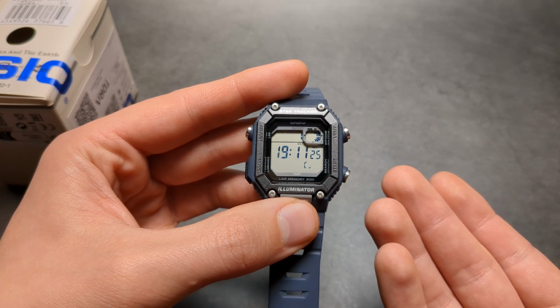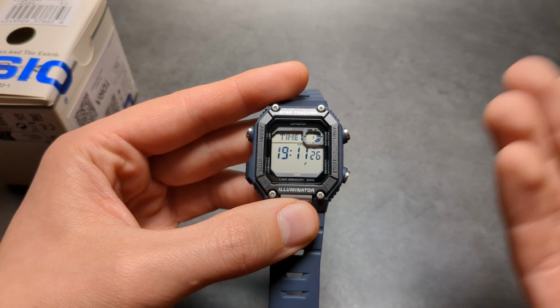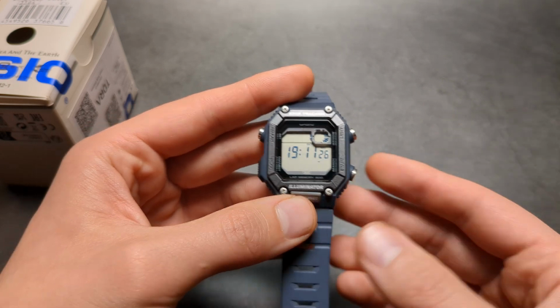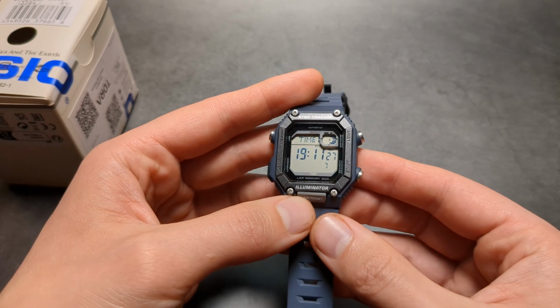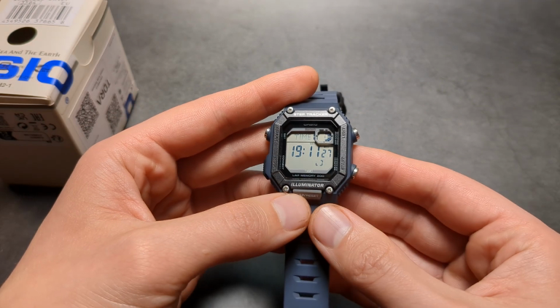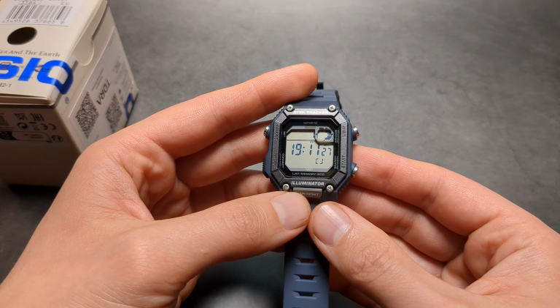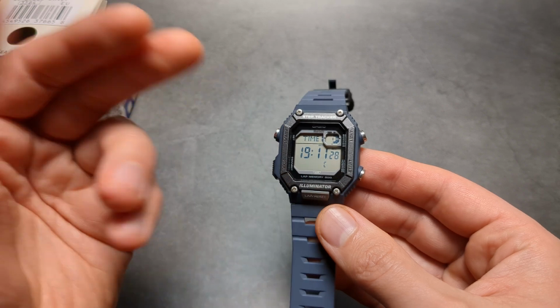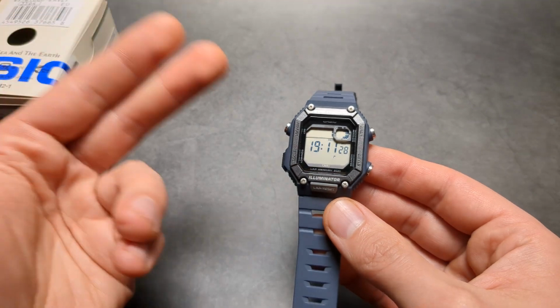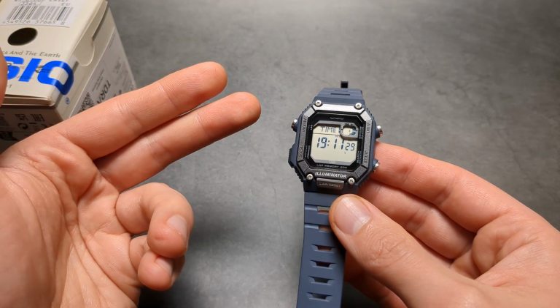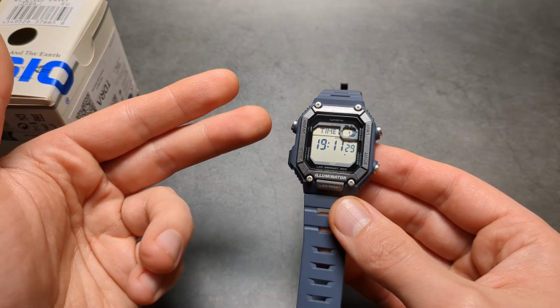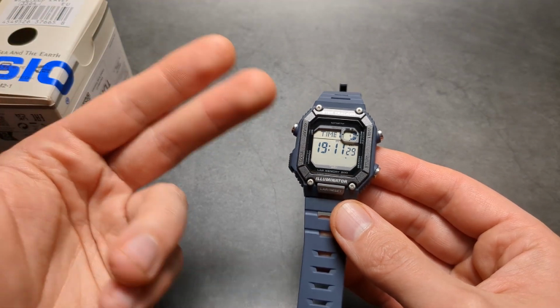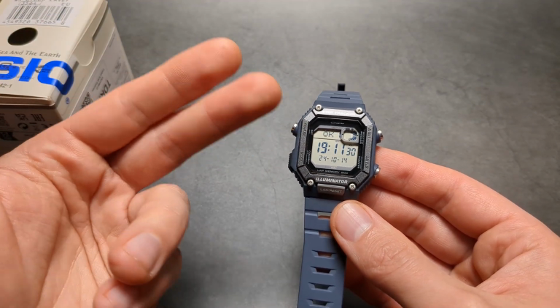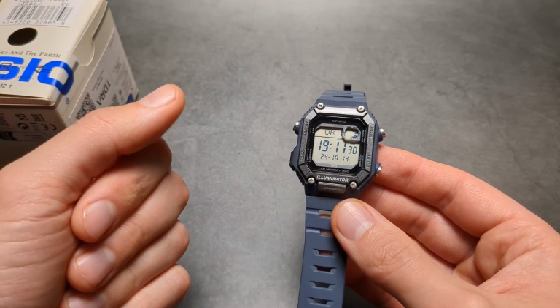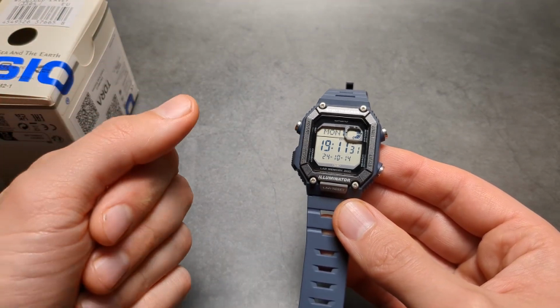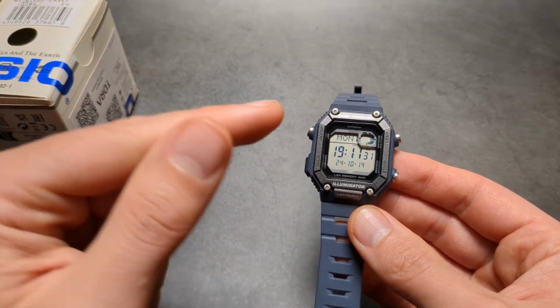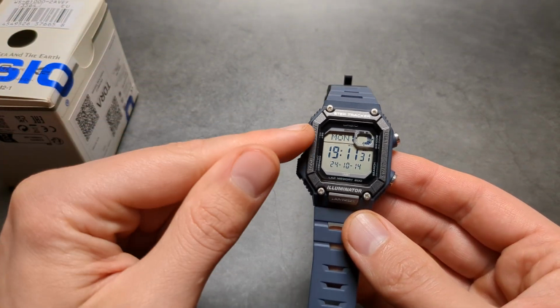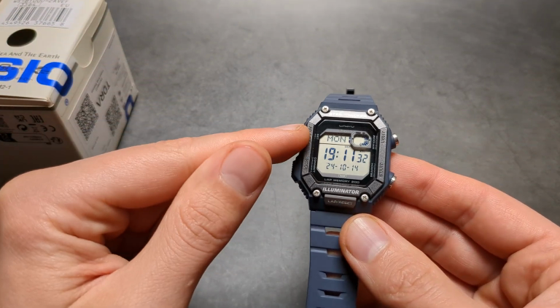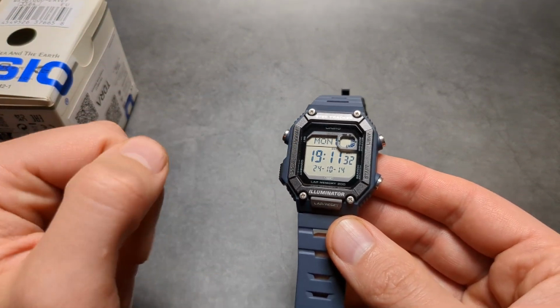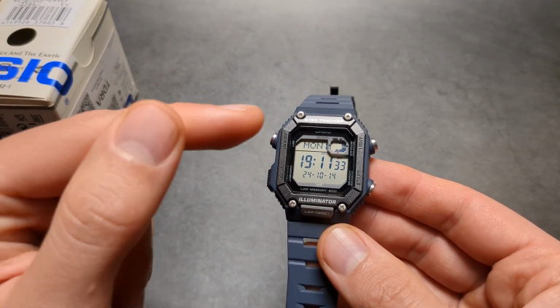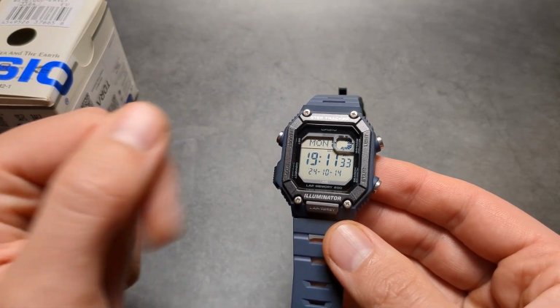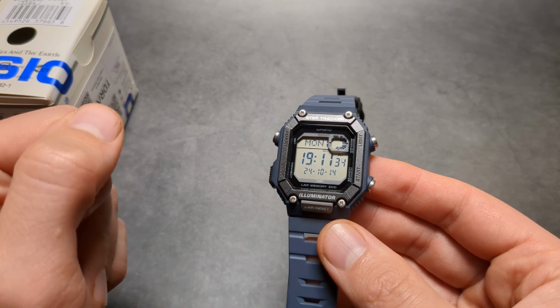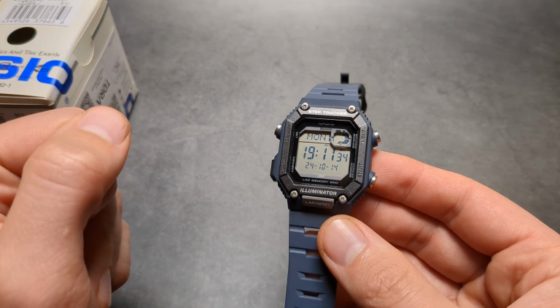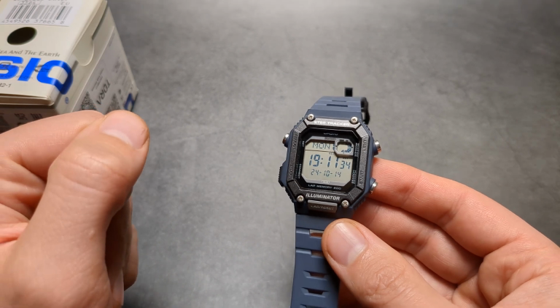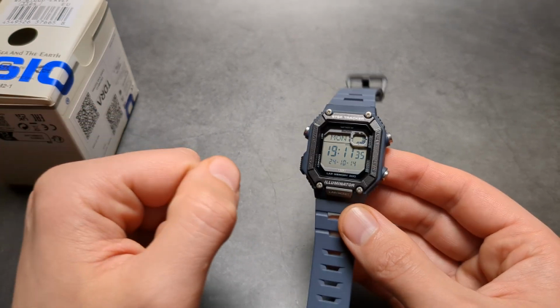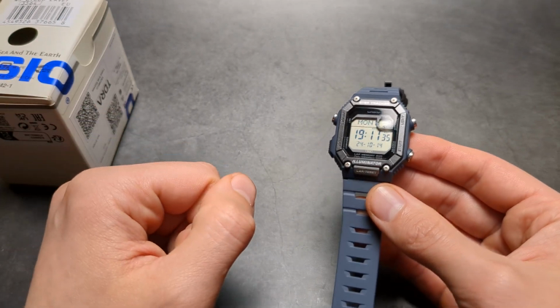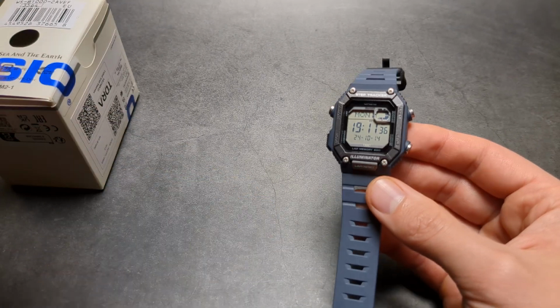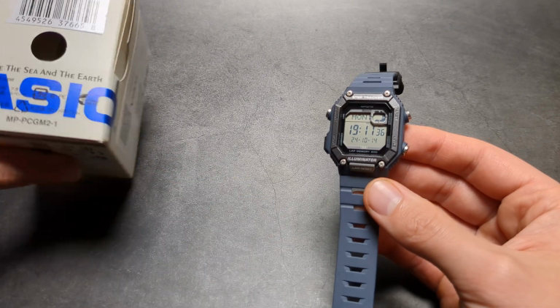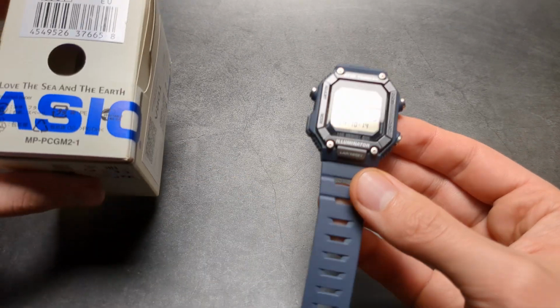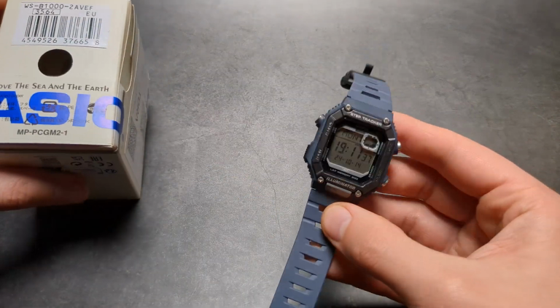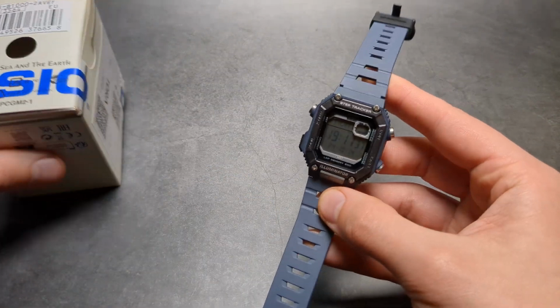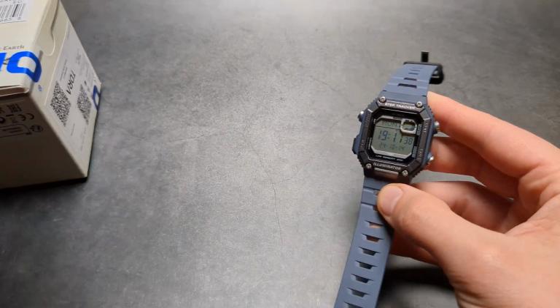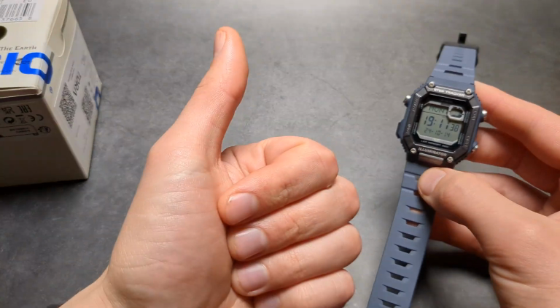Everything should be okay. As you can see it said 'okay' as it finished syncing. Yeah, overall absolutely great watch — good luck!